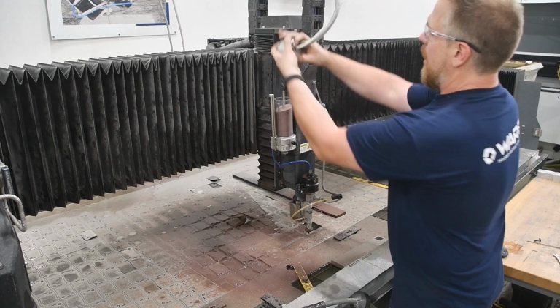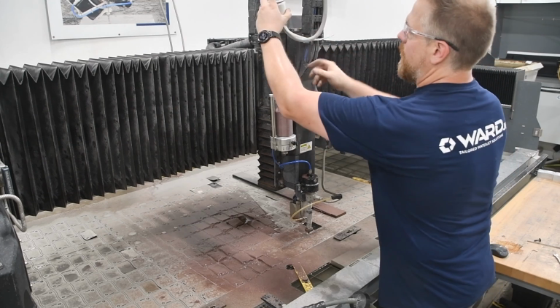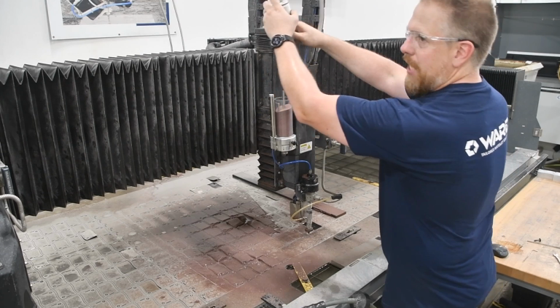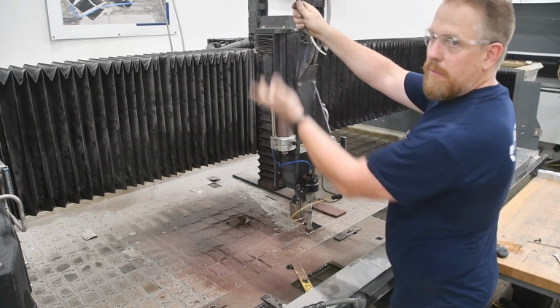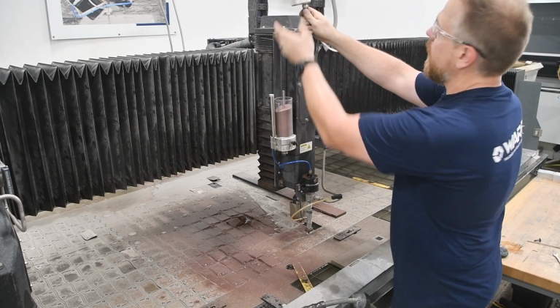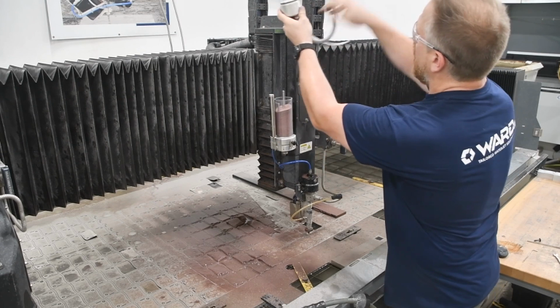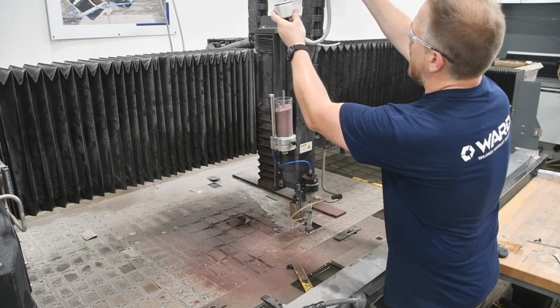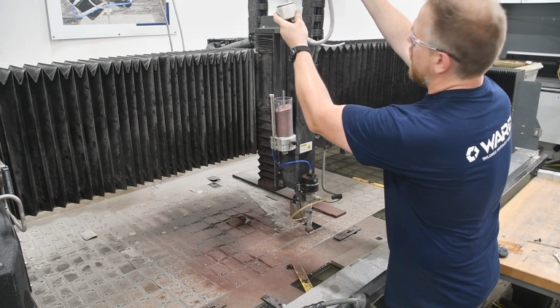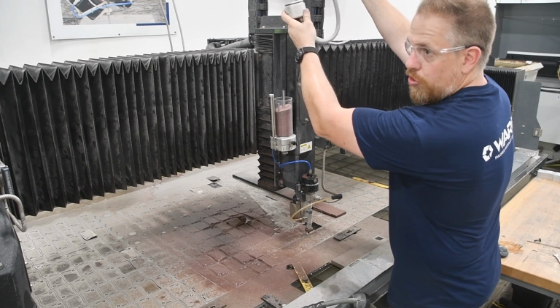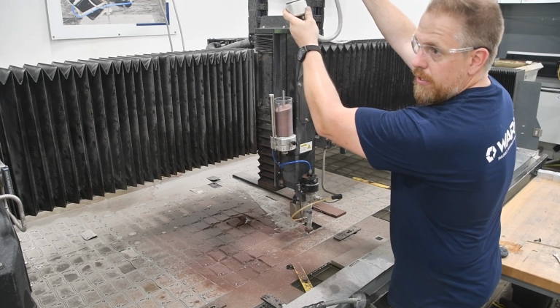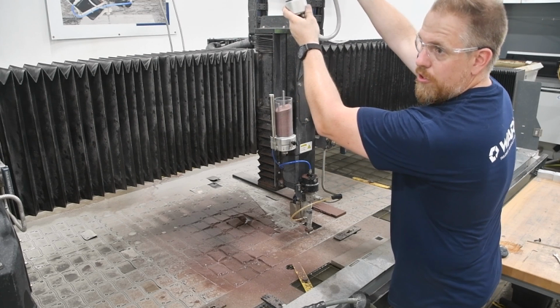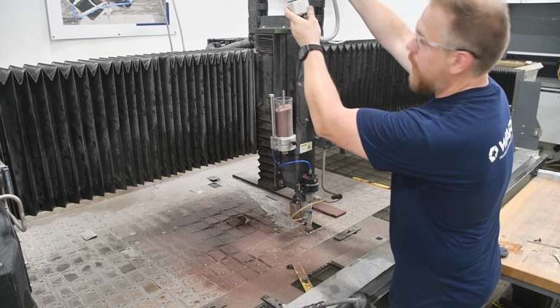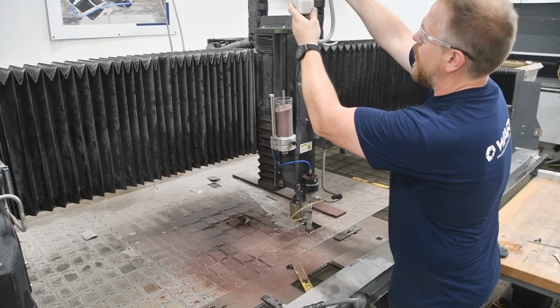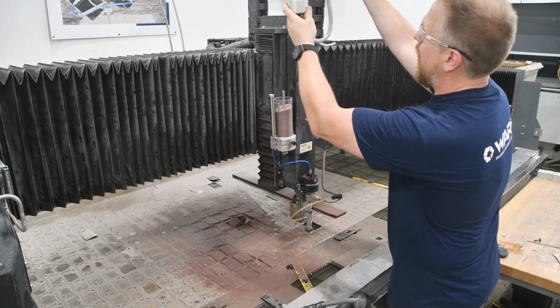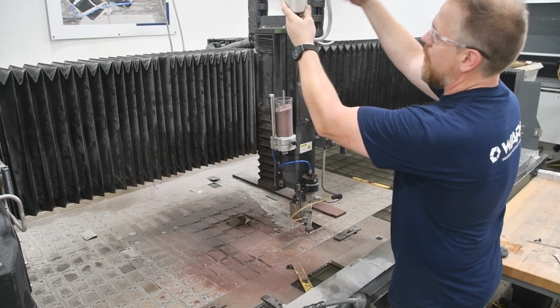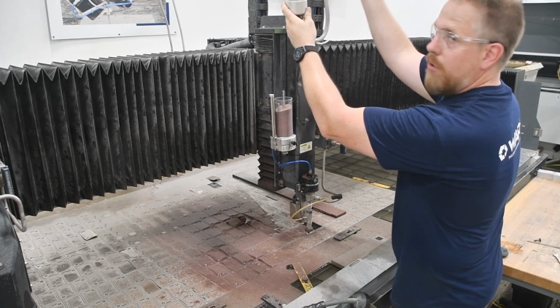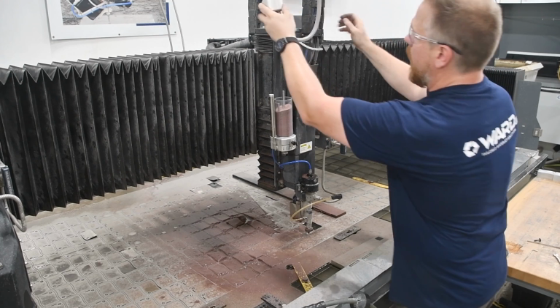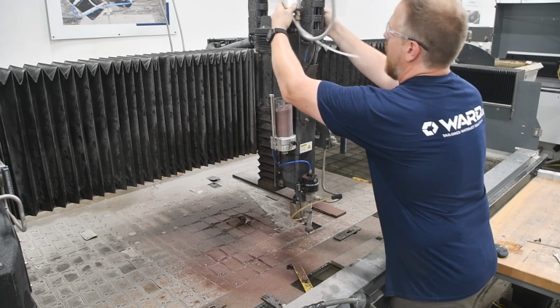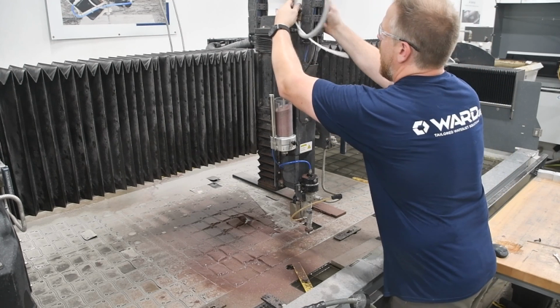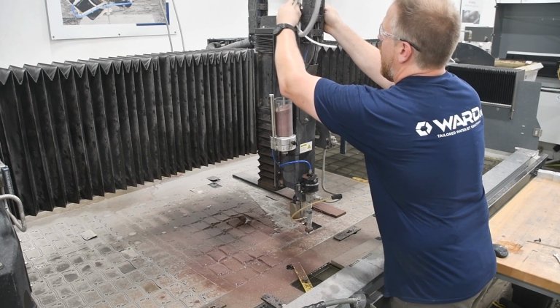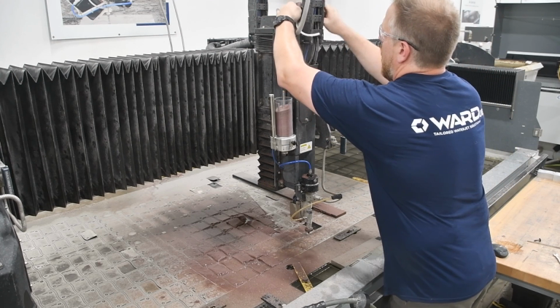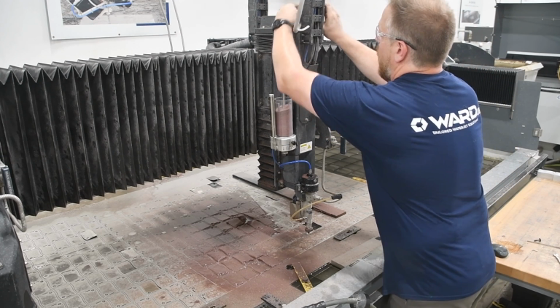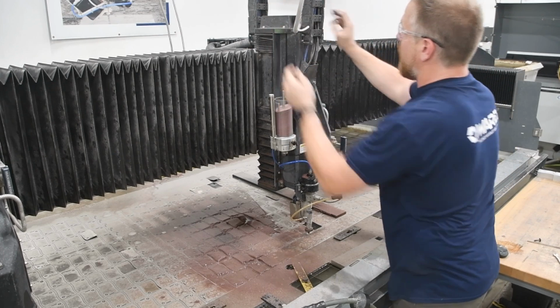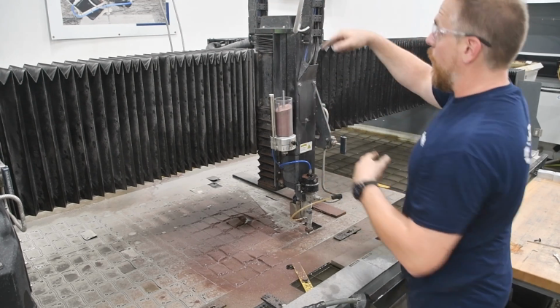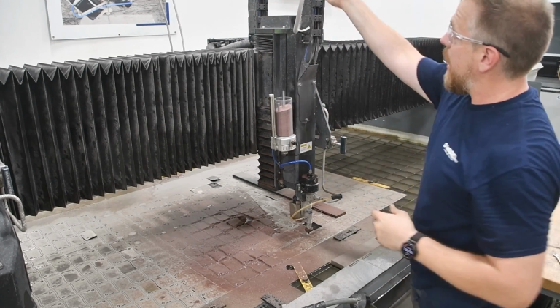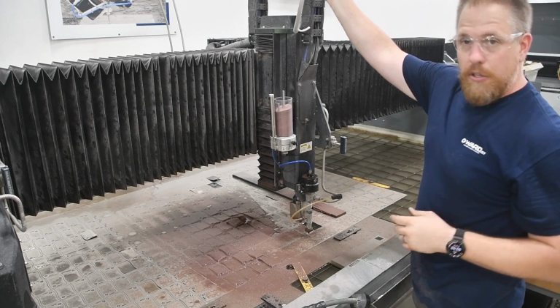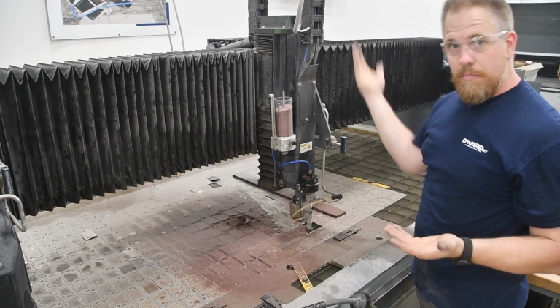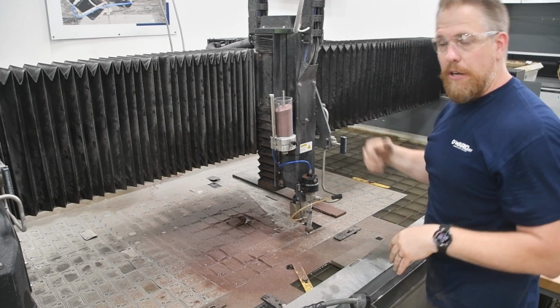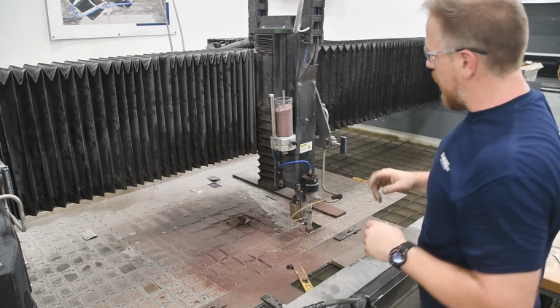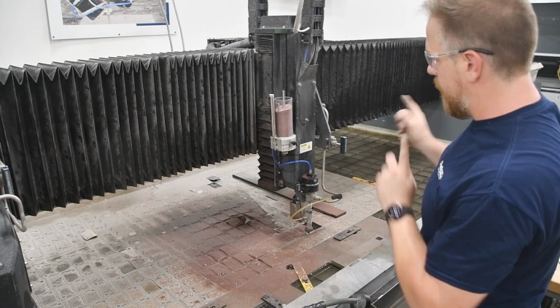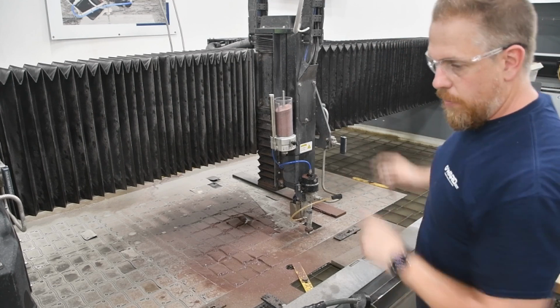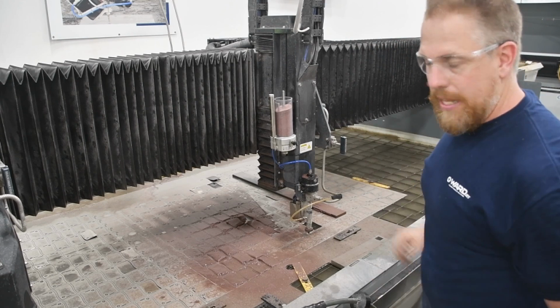I'll generally swap it upside down. As long as your breather is working, the pressure comes out here, so it should be gravity fed. If abrasive is coming out when you do that but your system's not working, you should probably look into that.